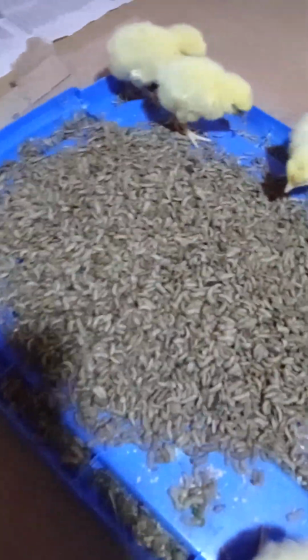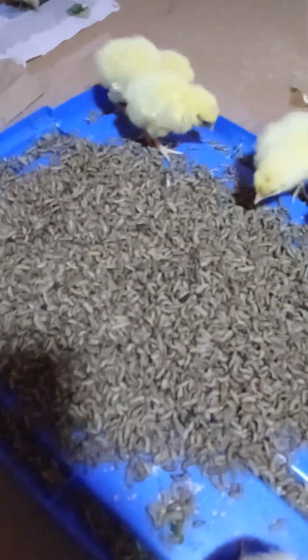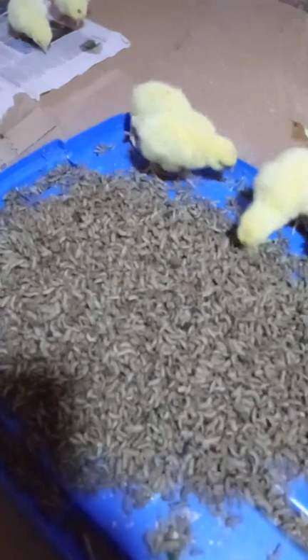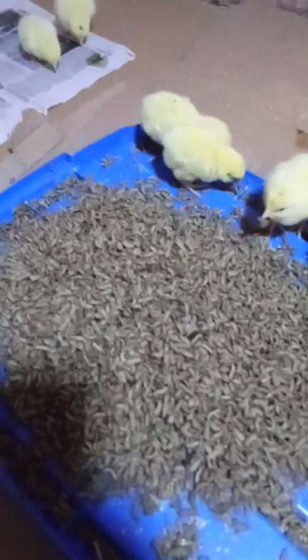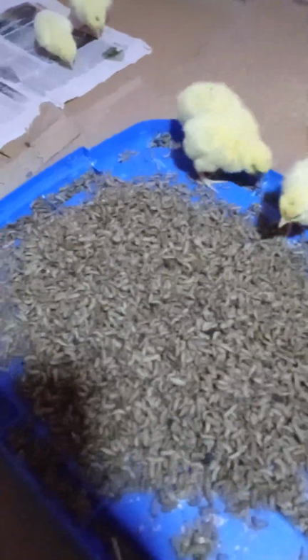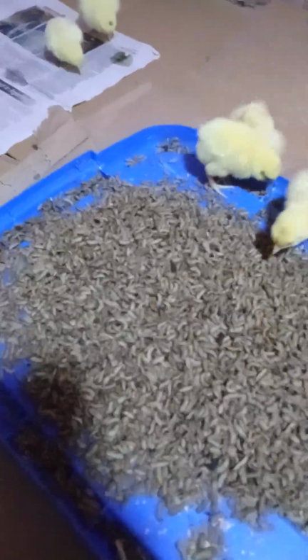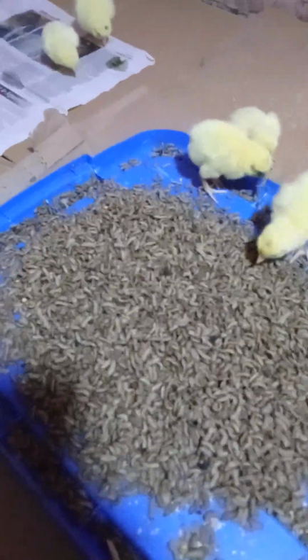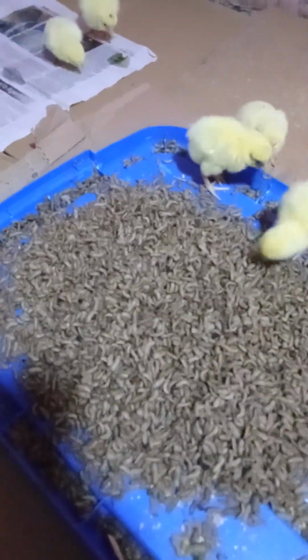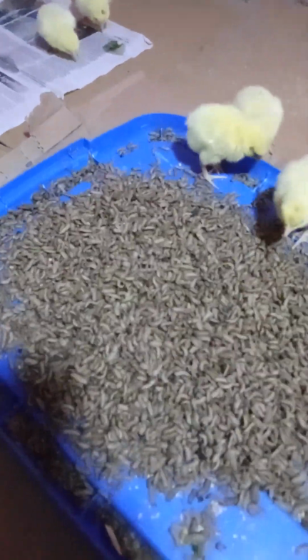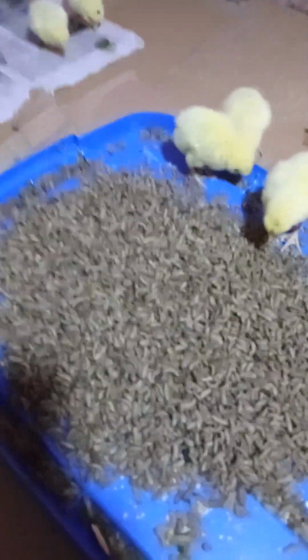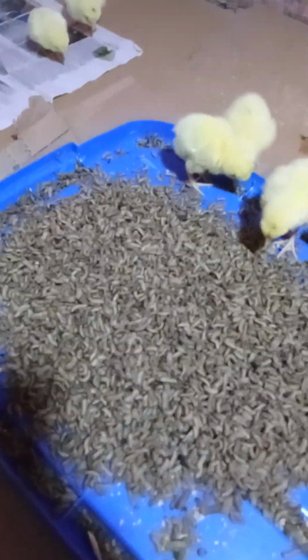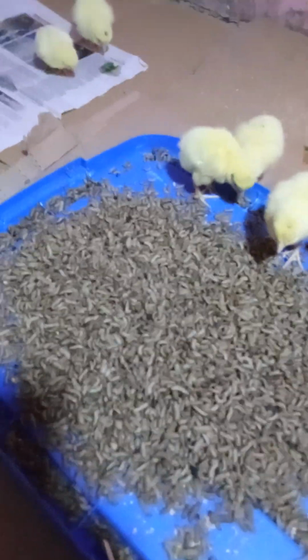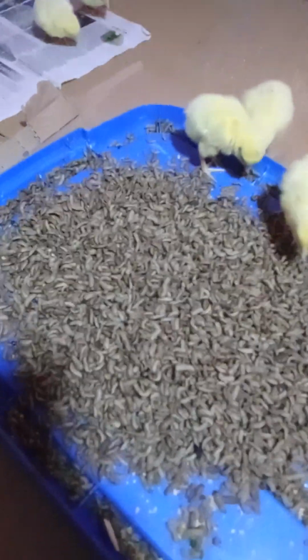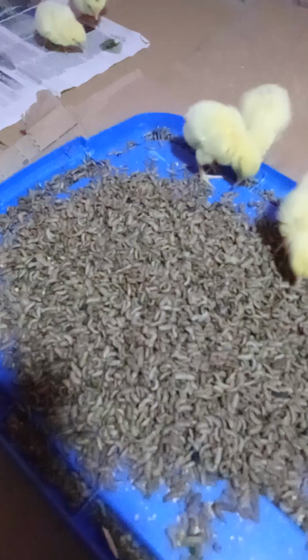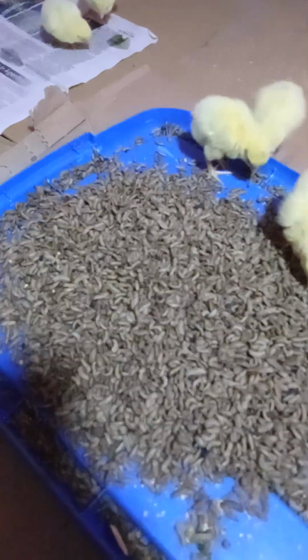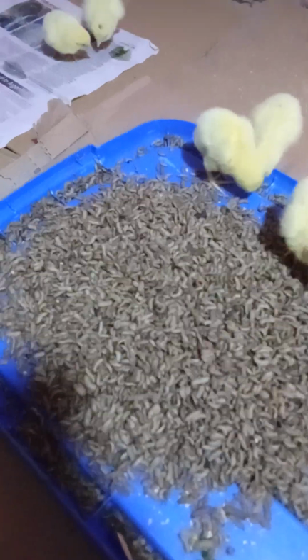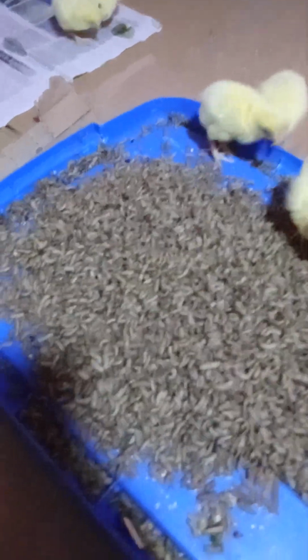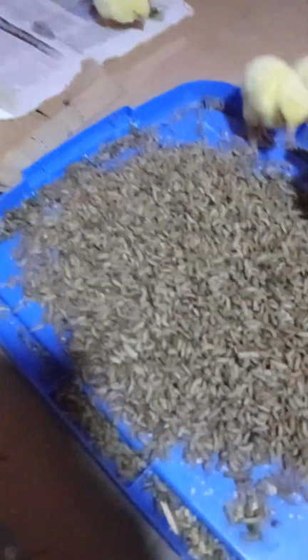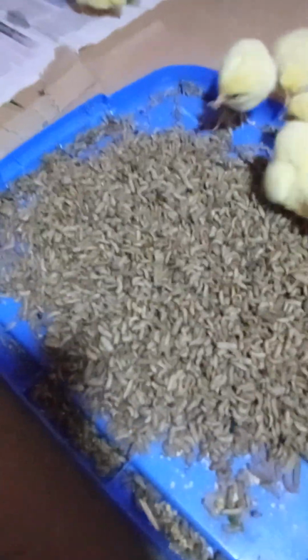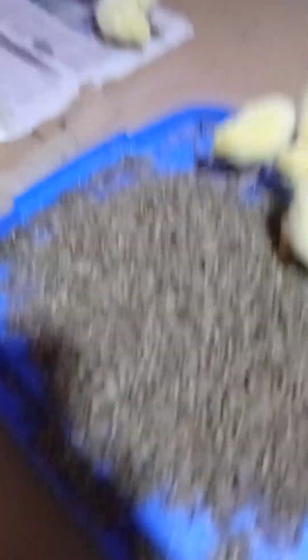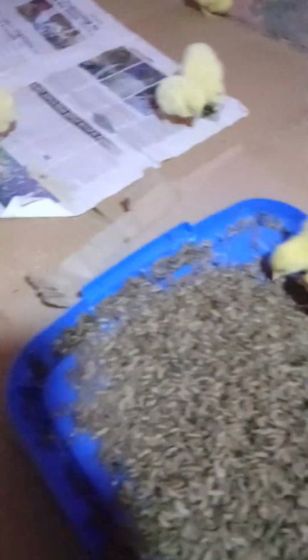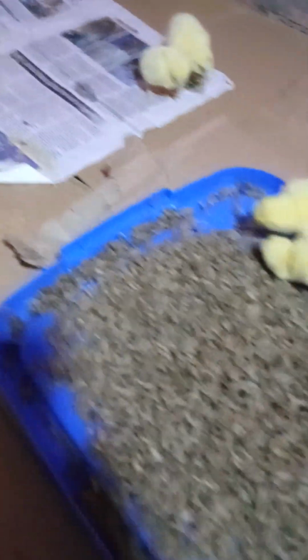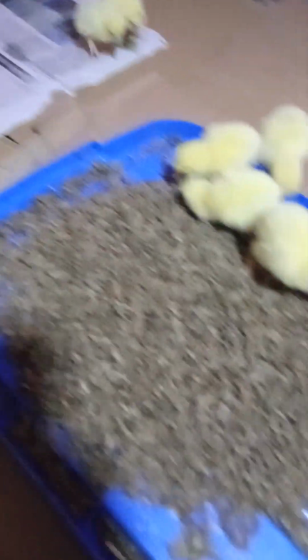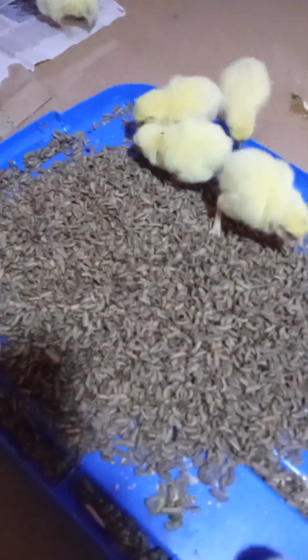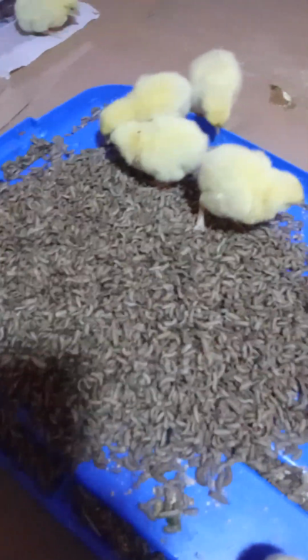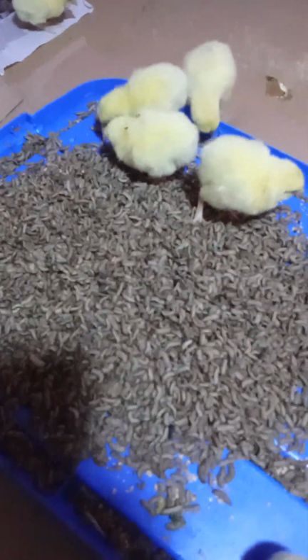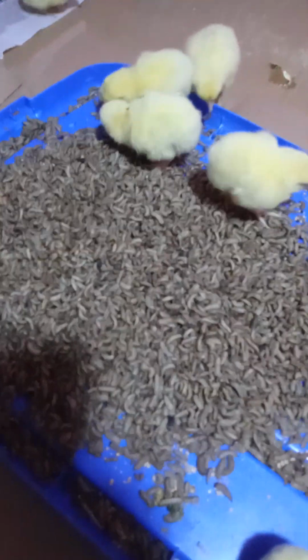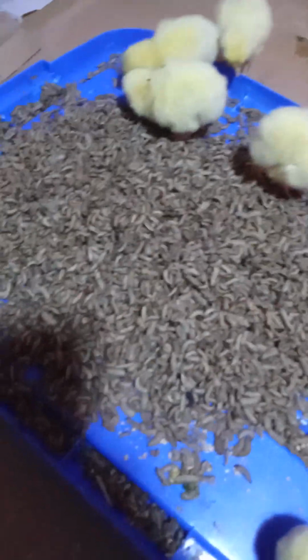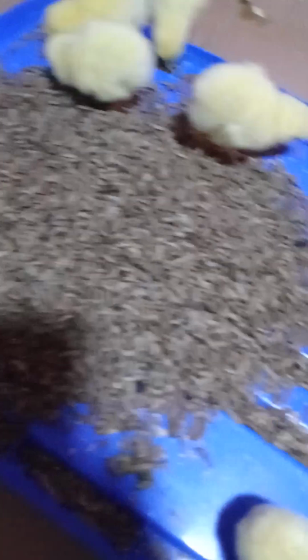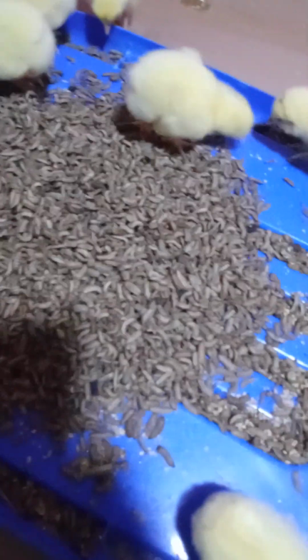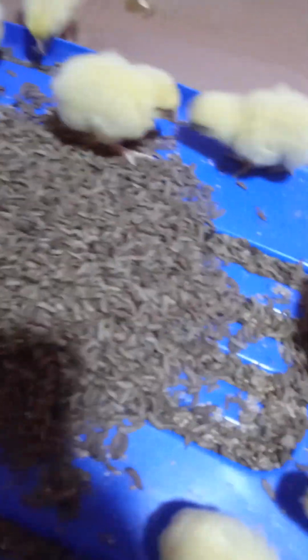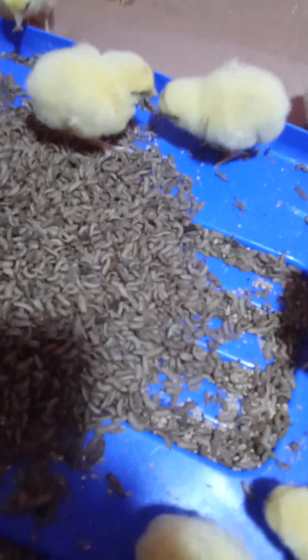Before you know it, your birds are up and doing. You go to market and make your profits. Thank you so much for watching.